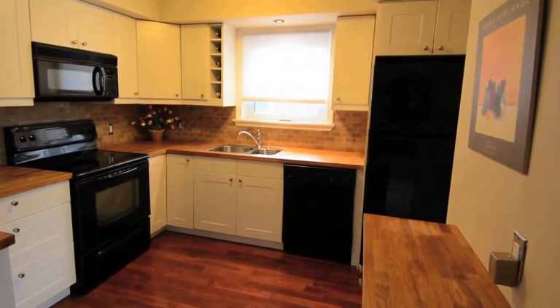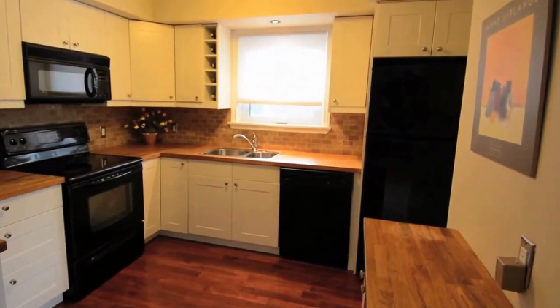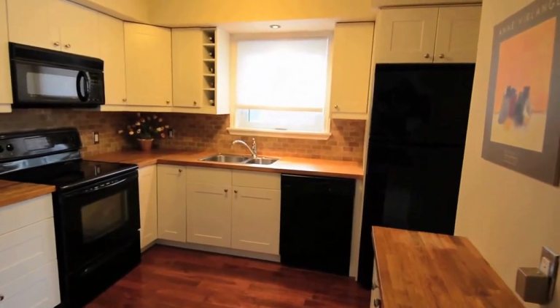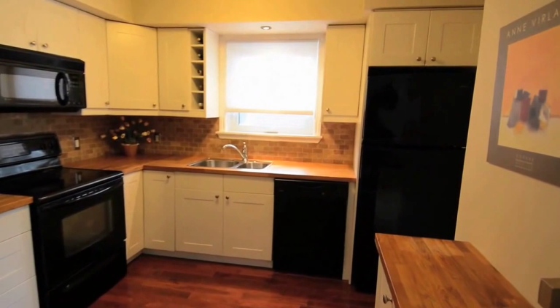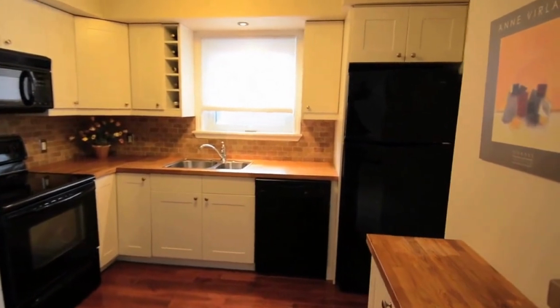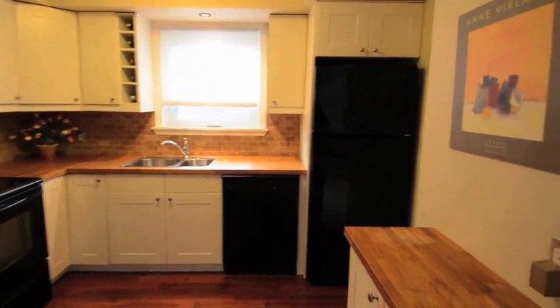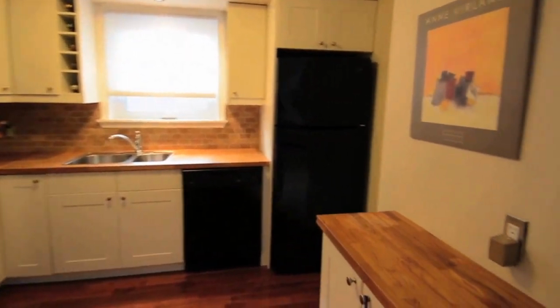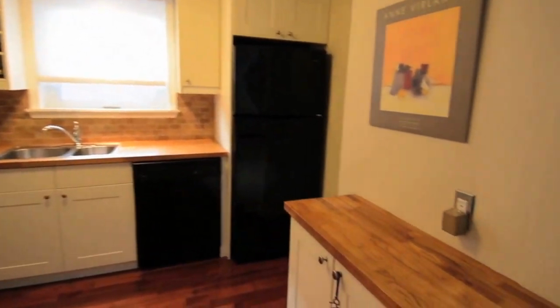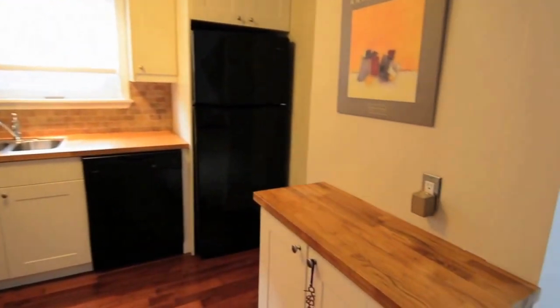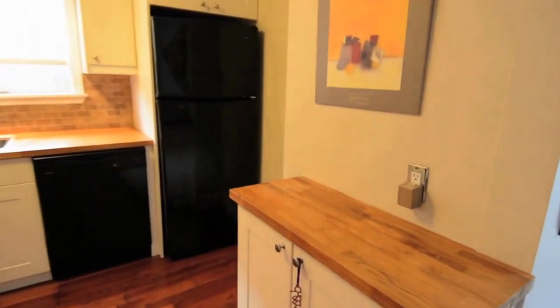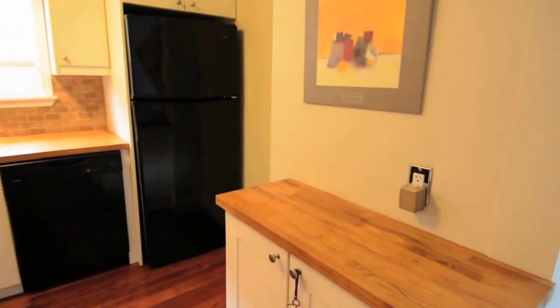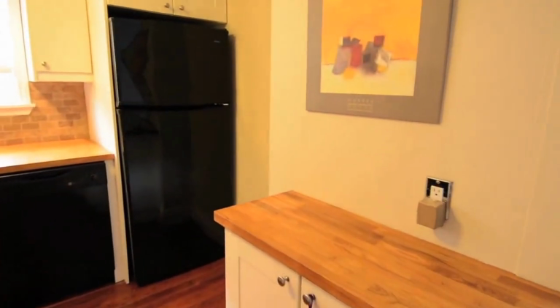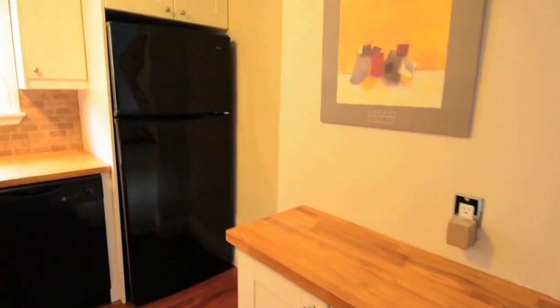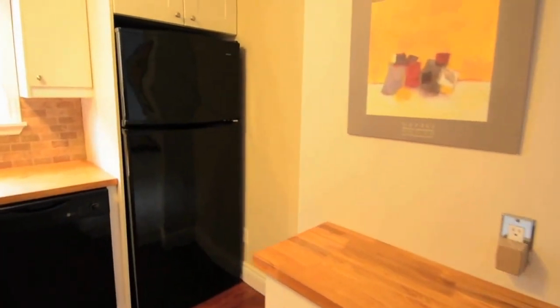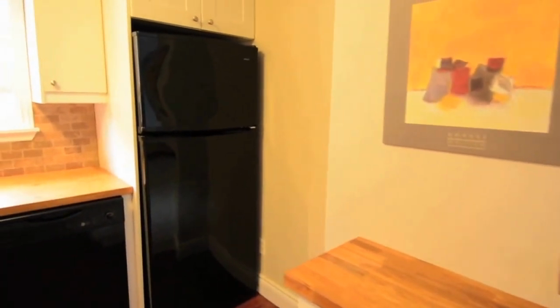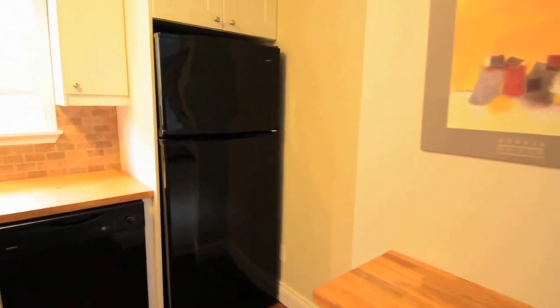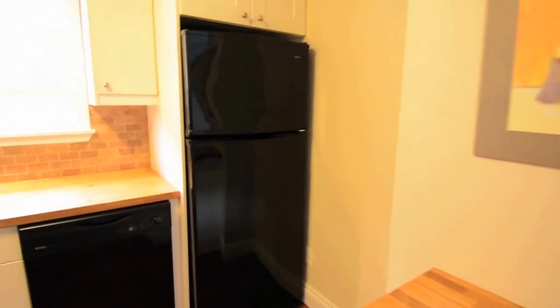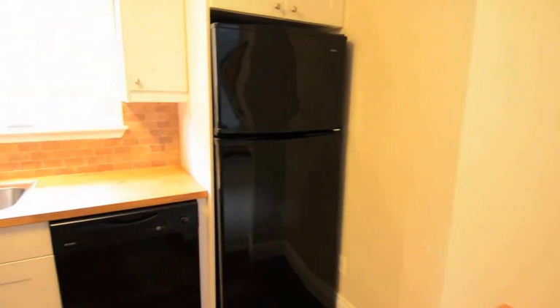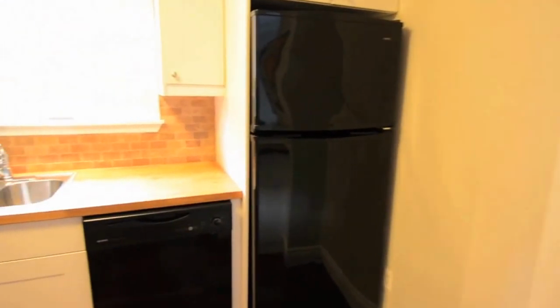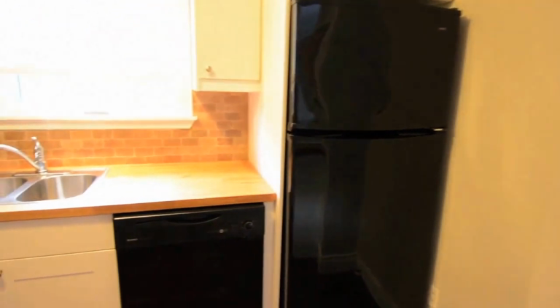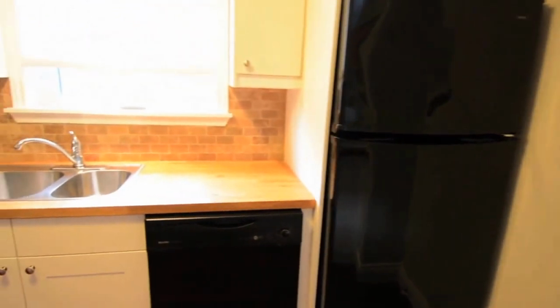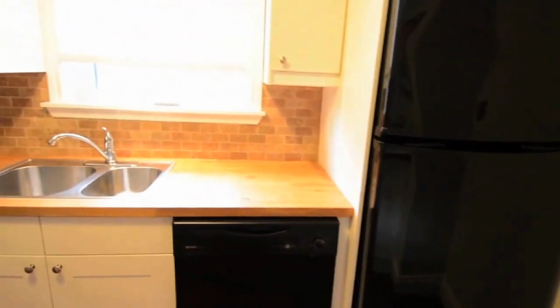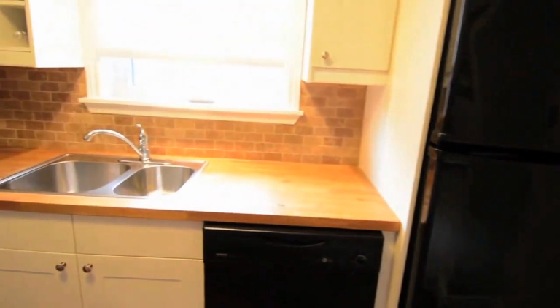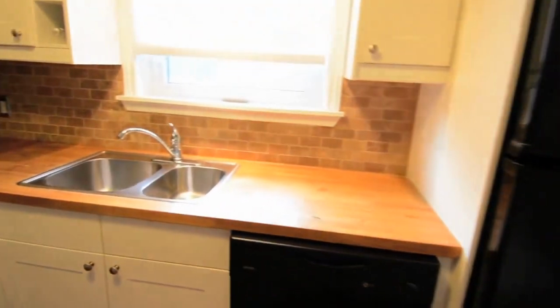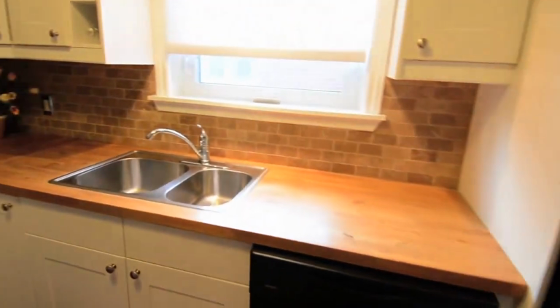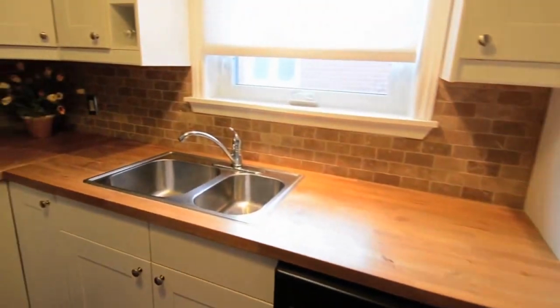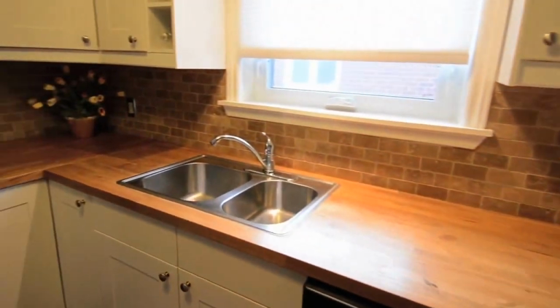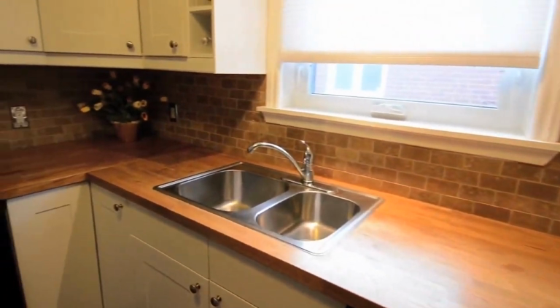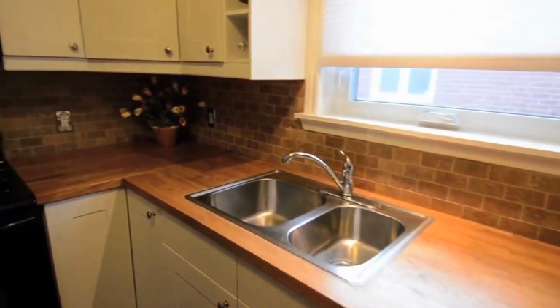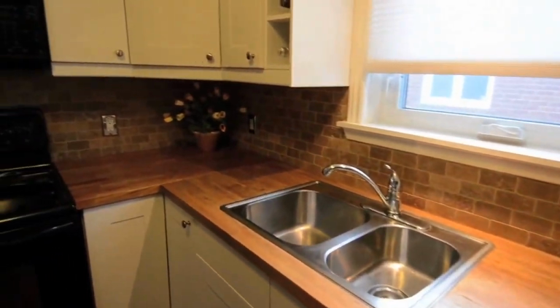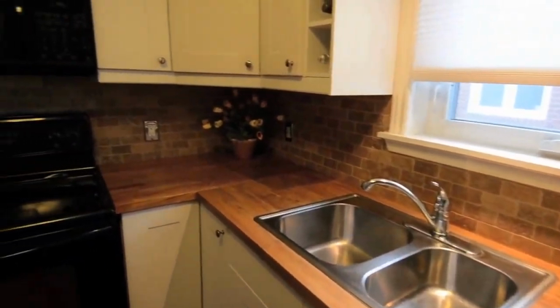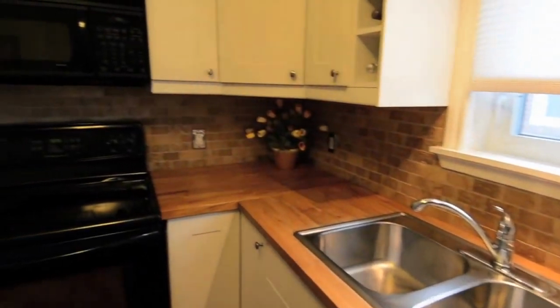The kitchen is a bright, efficiently designed work area with updated modern cabinetry, dual sink, tiled backsplash, and plenty of cupboard and countertop space.